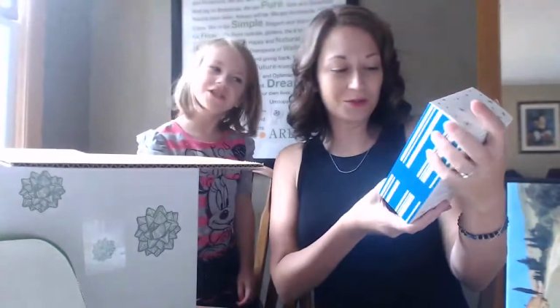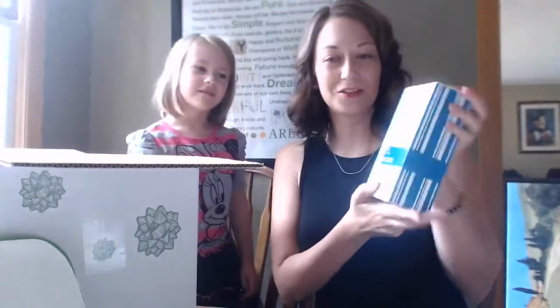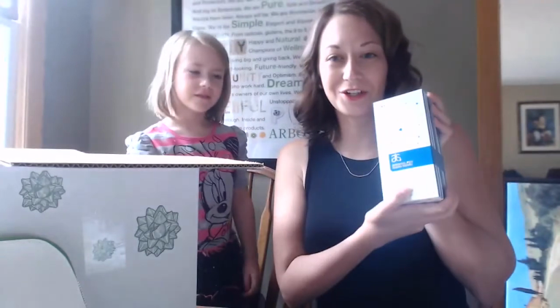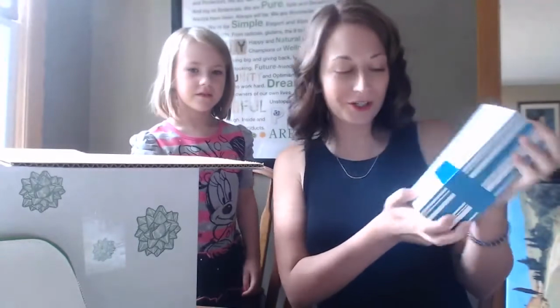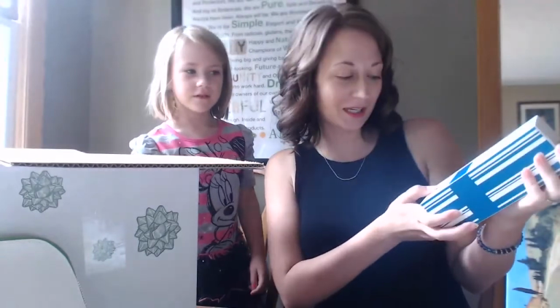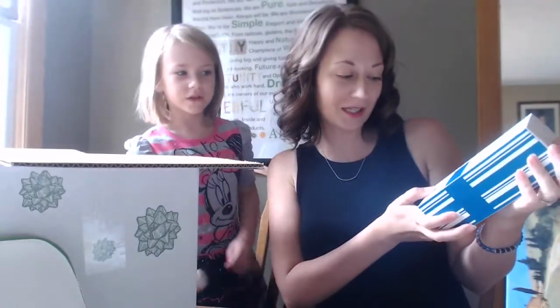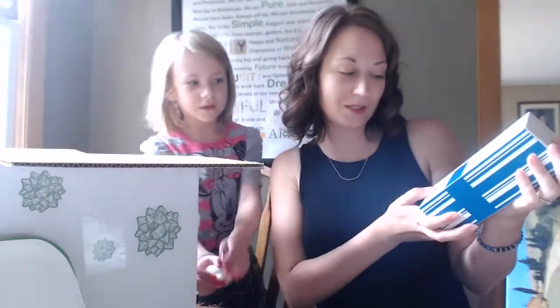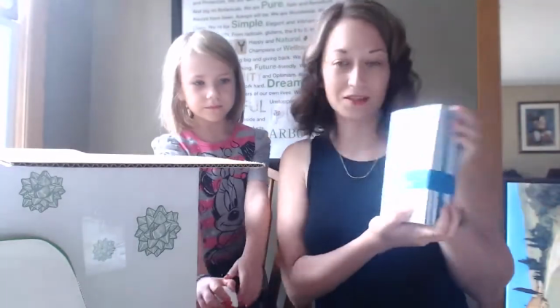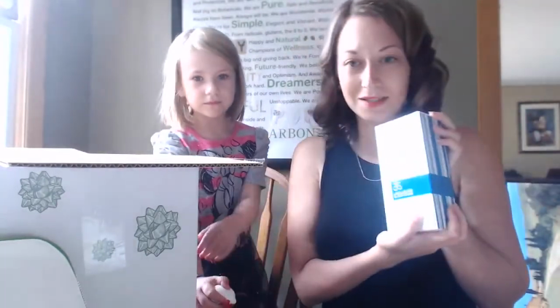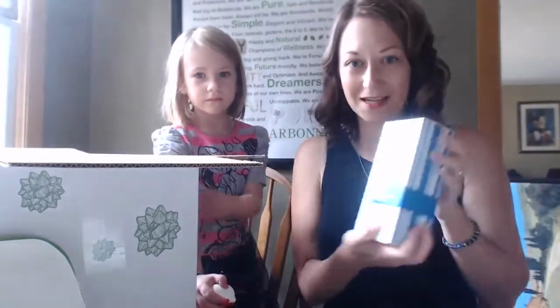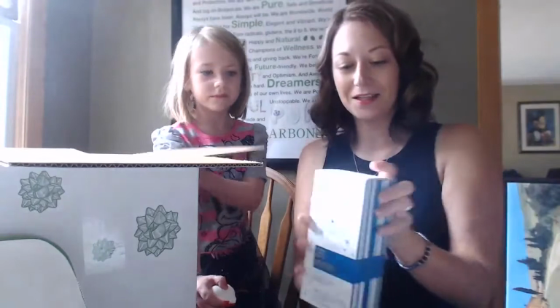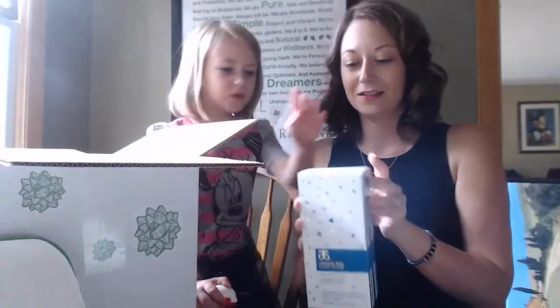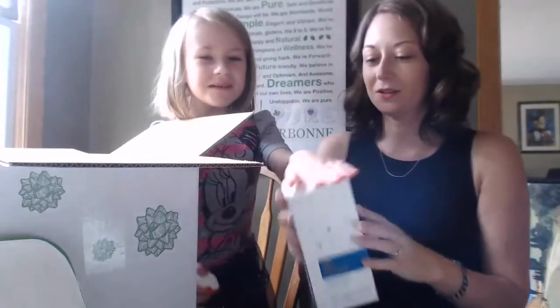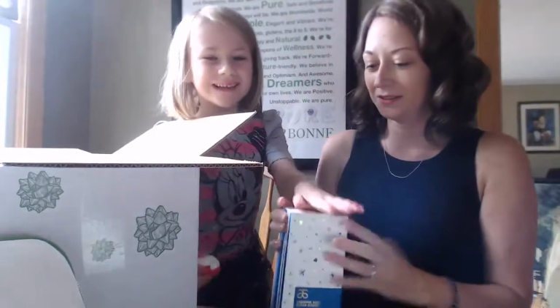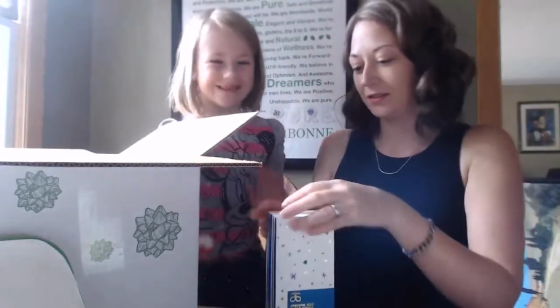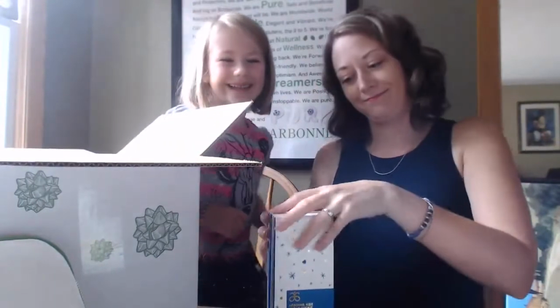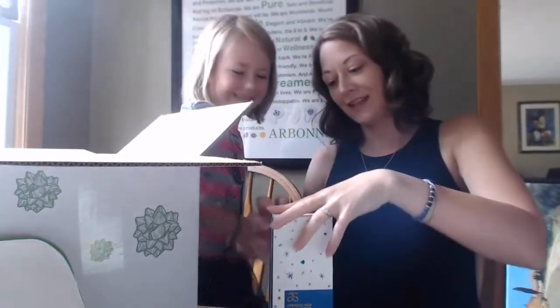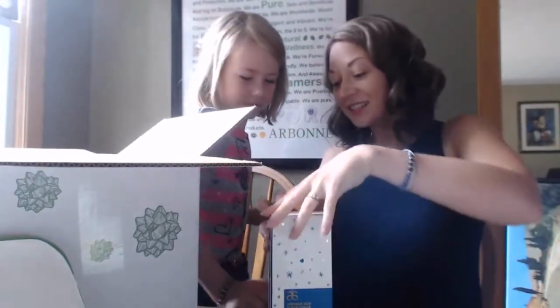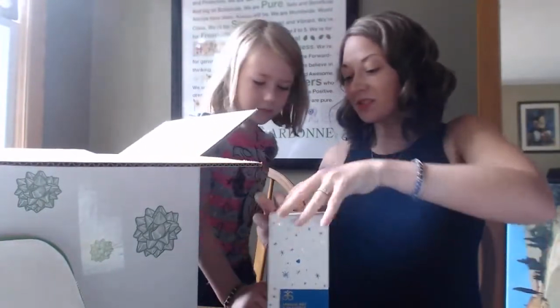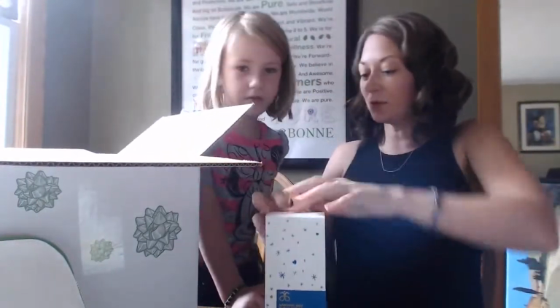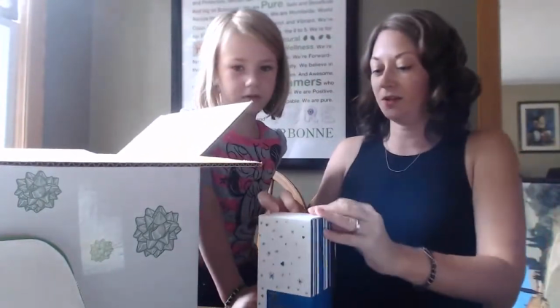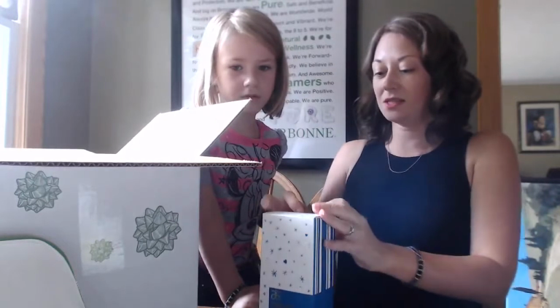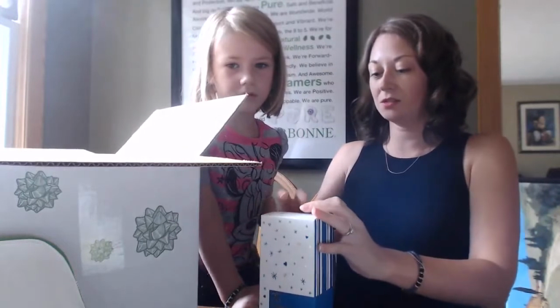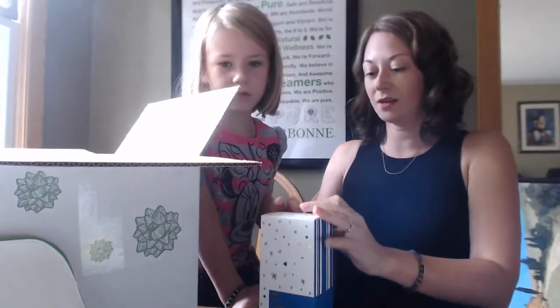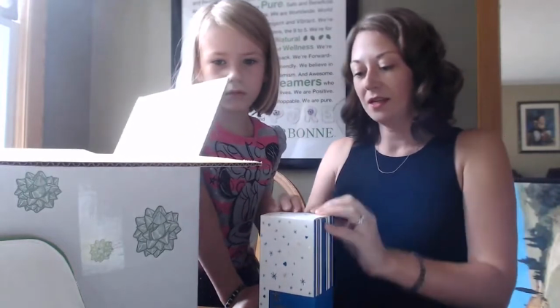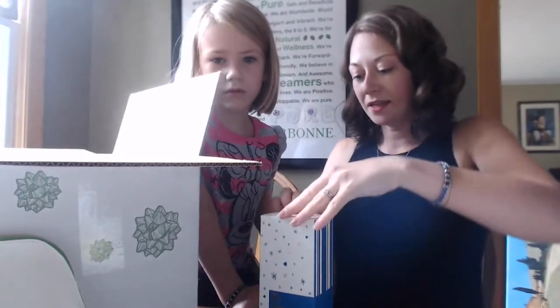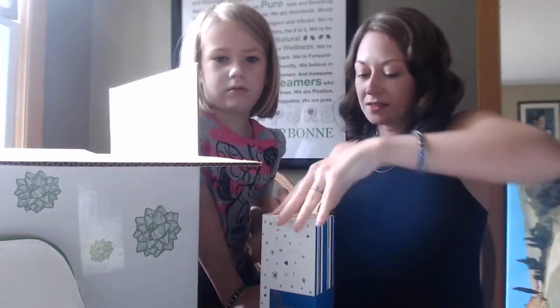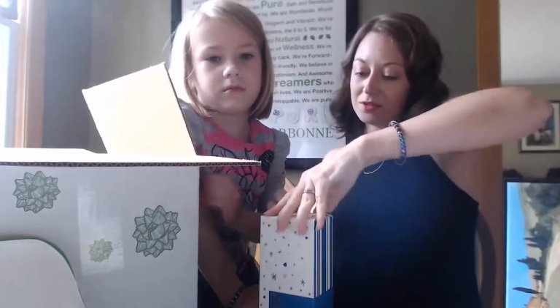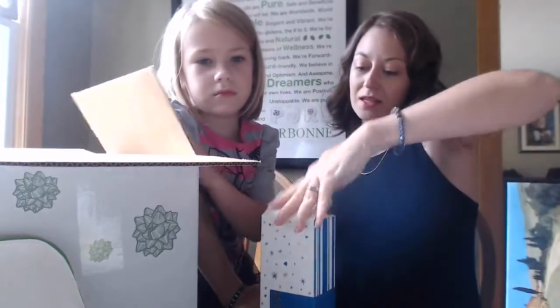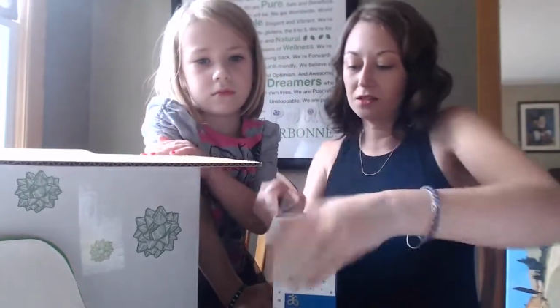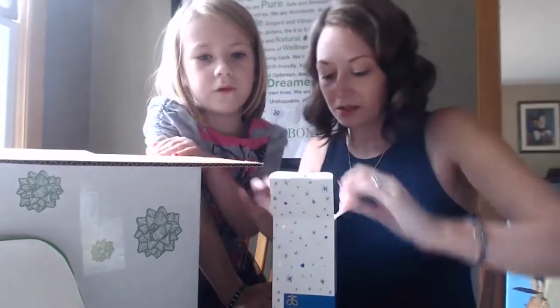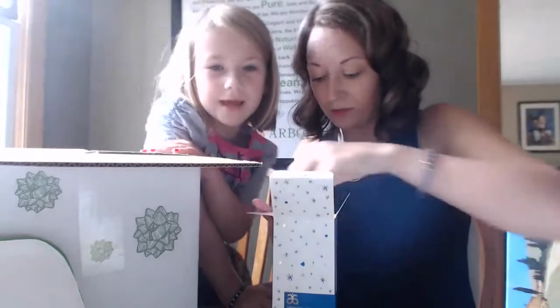This is the sugar cookie kids' bath time gift set. This one's already spoken for — somebody messaged me already and said they want to get that.